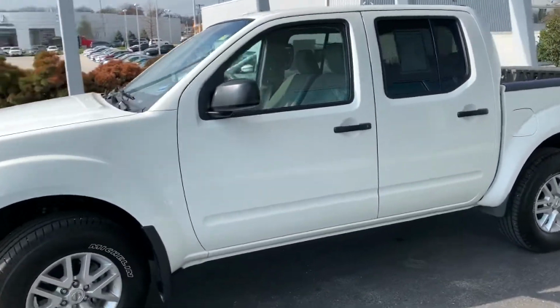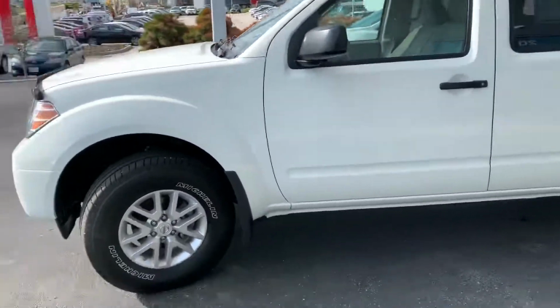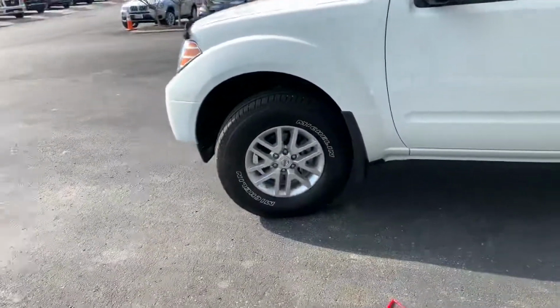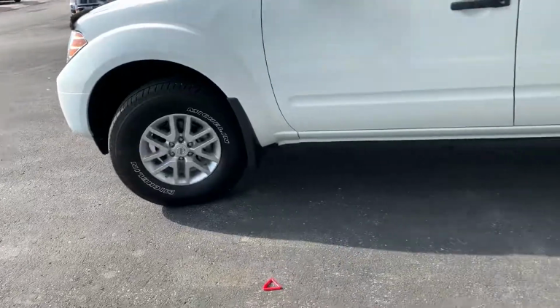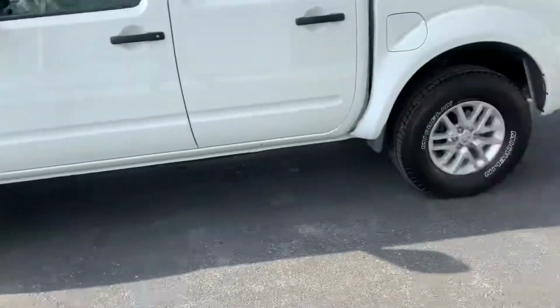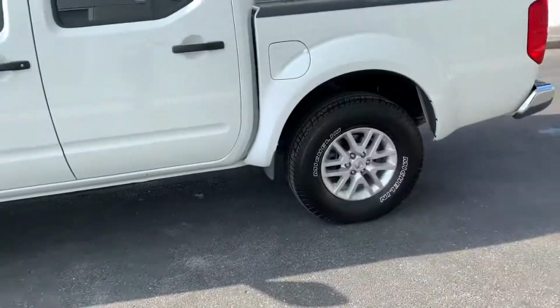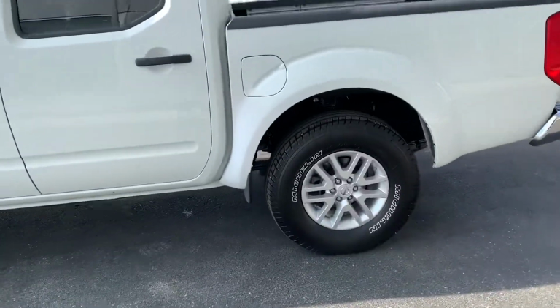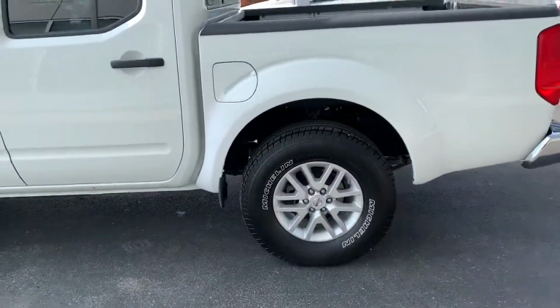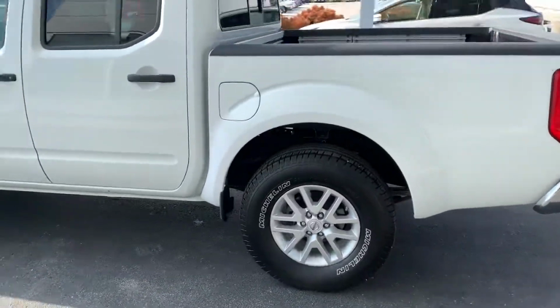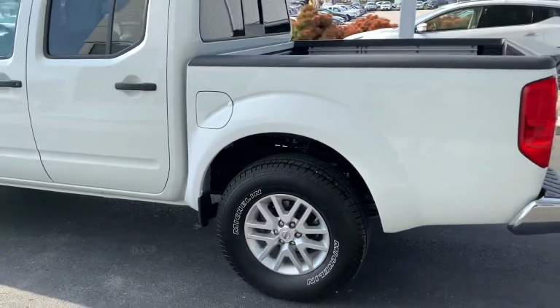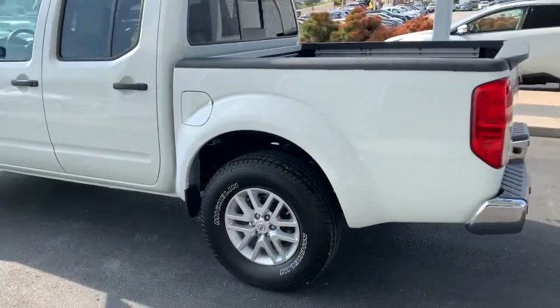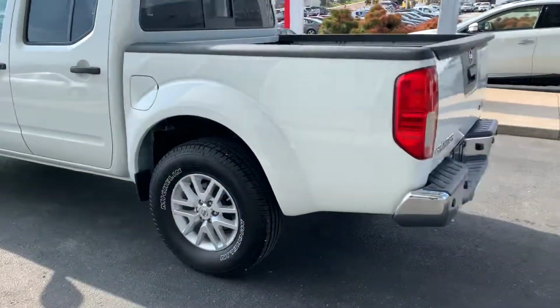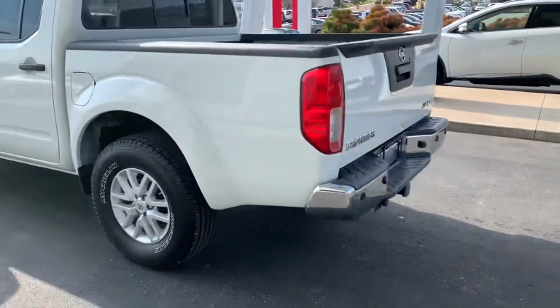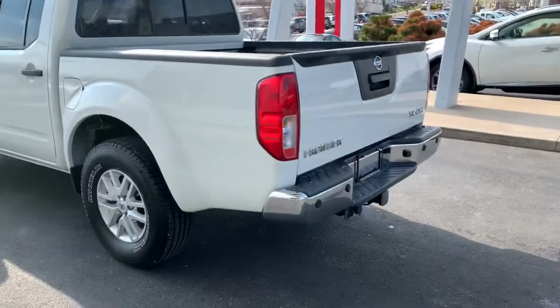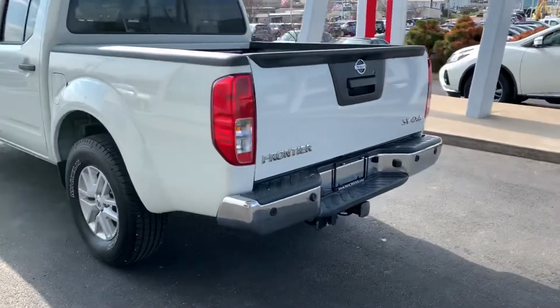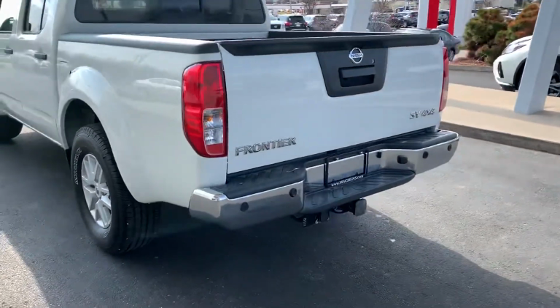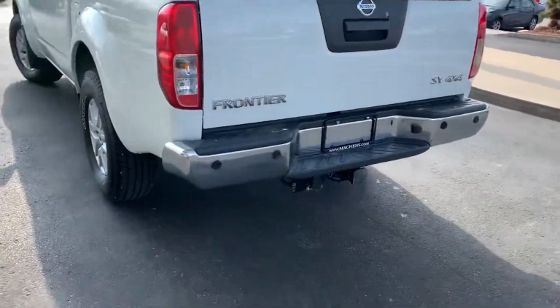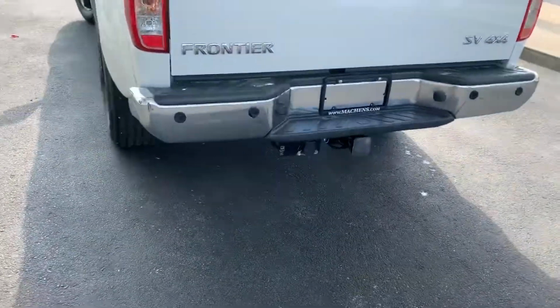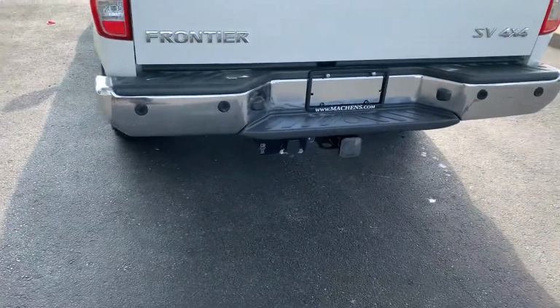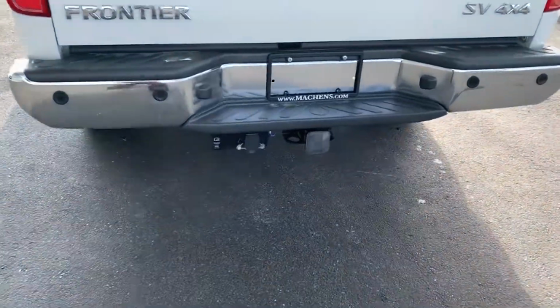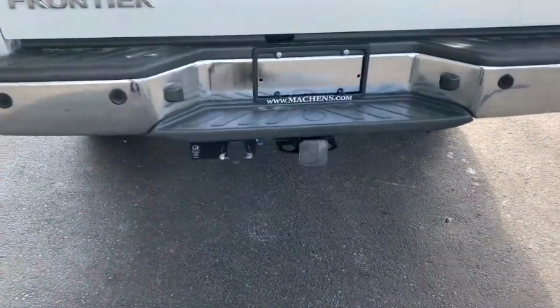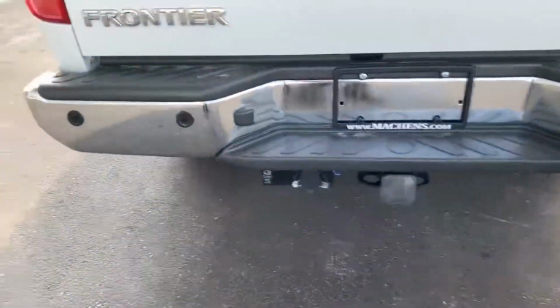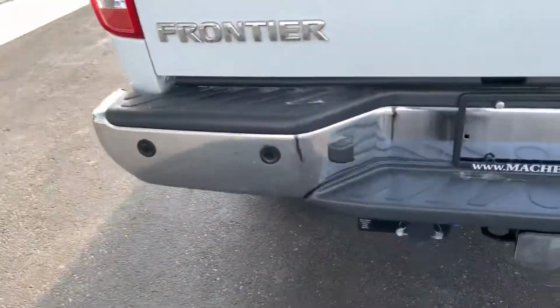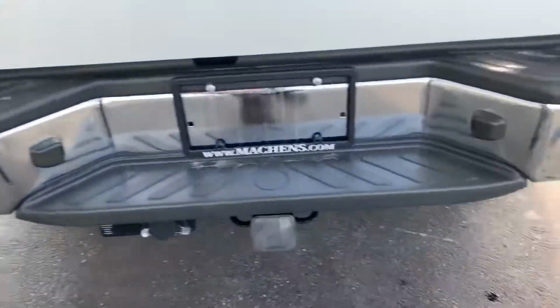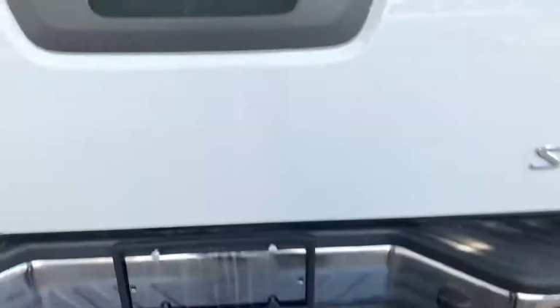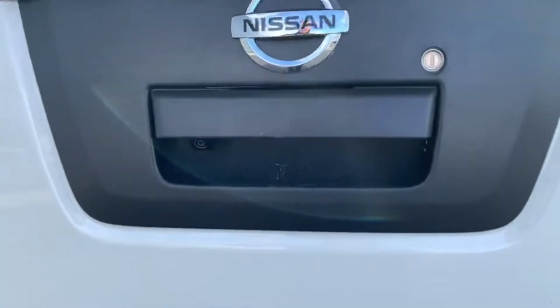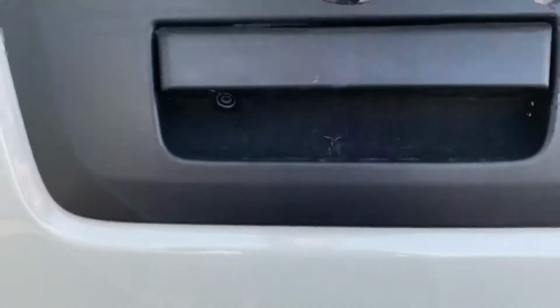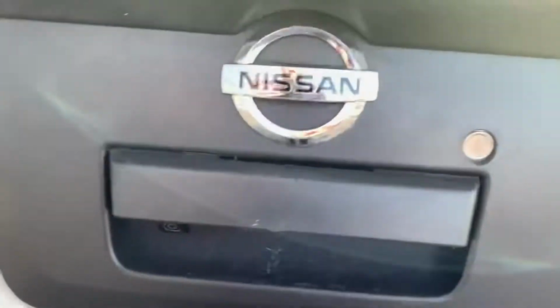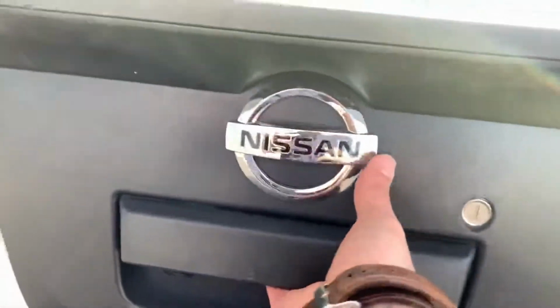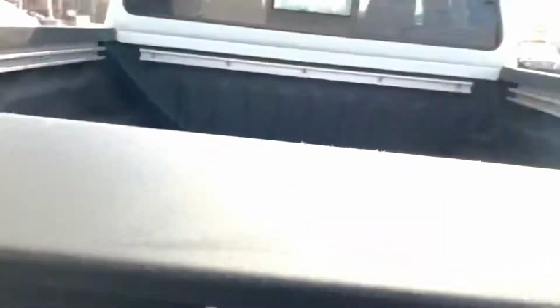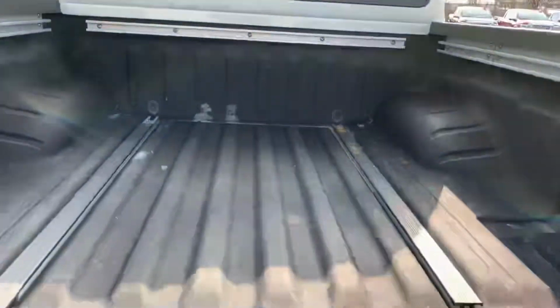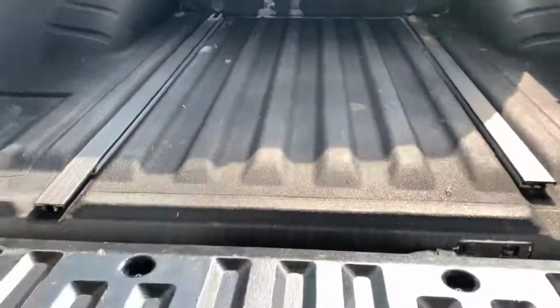We've got an alloy wheel set with a nice set of tires on there. This vehicle is four wheel drive — this is your SV package. It comes with a tow package as well as rear parking sensors and a backup camera right here for you. It's also got a lockable bed.